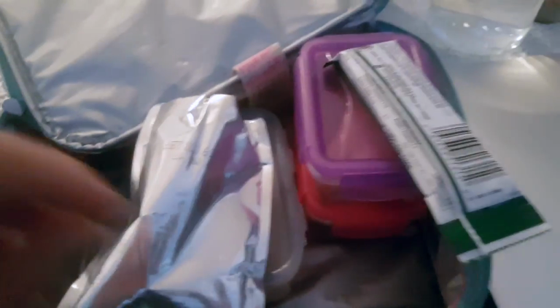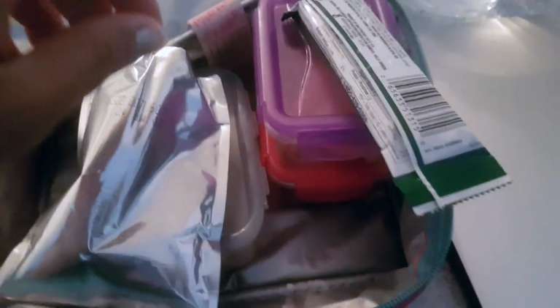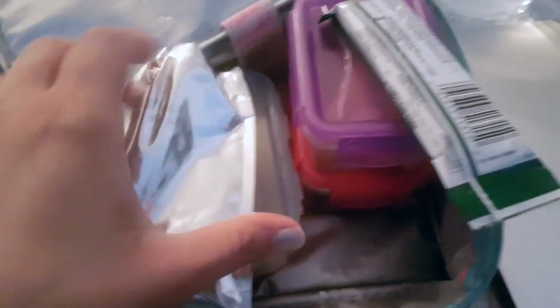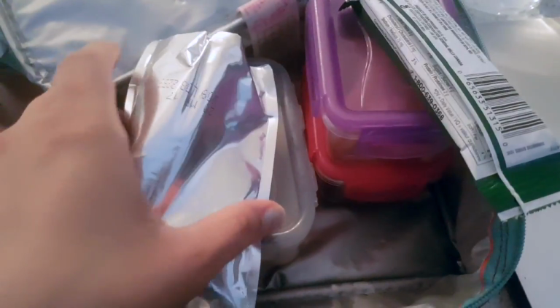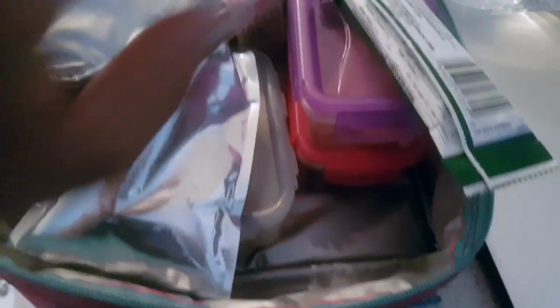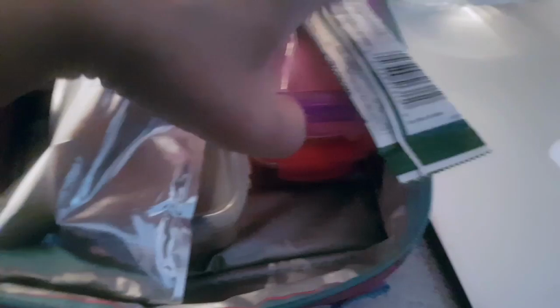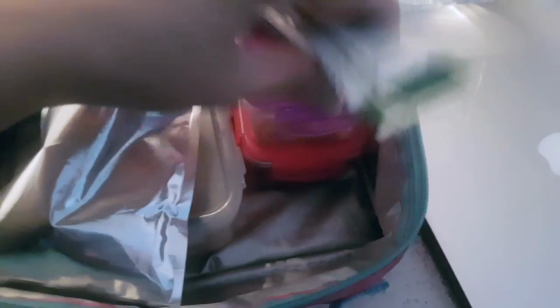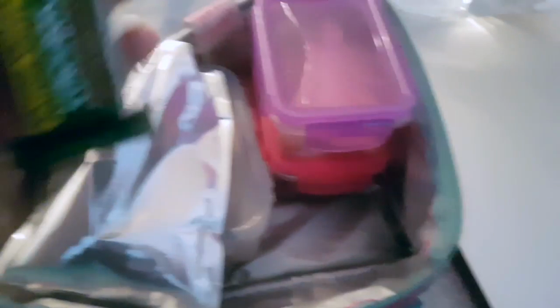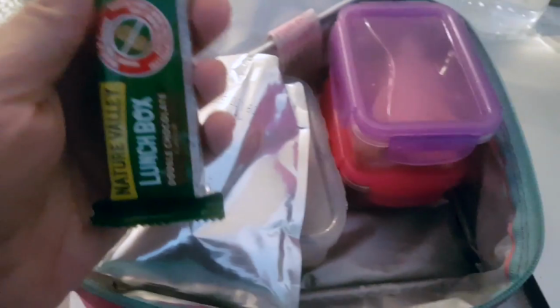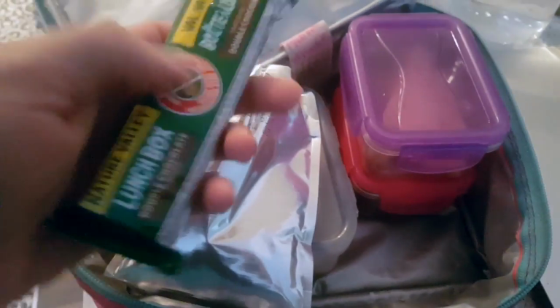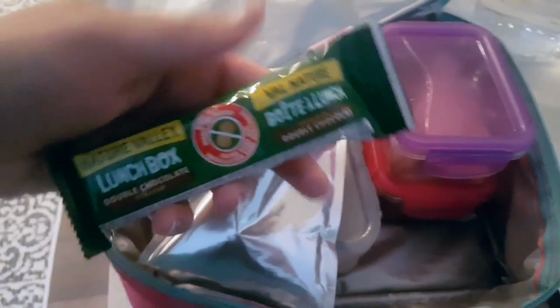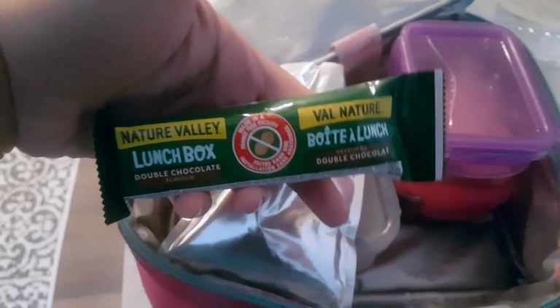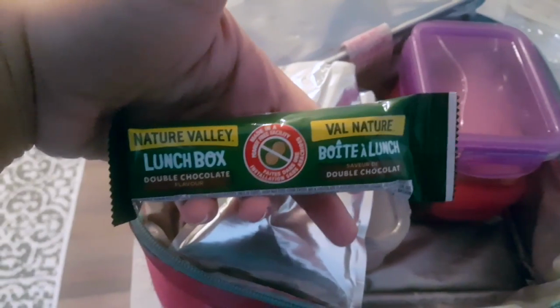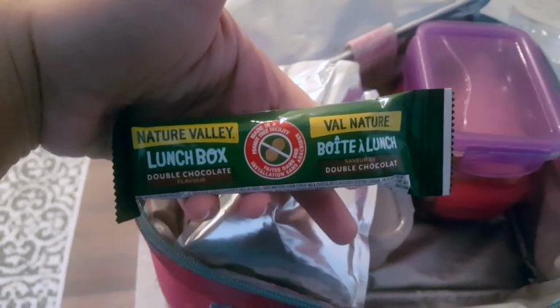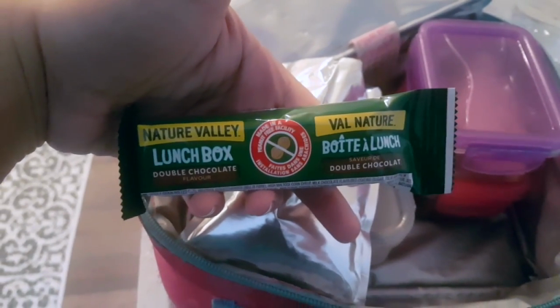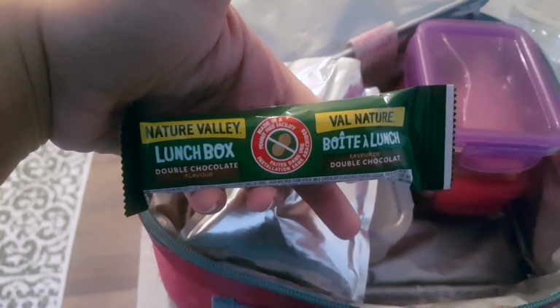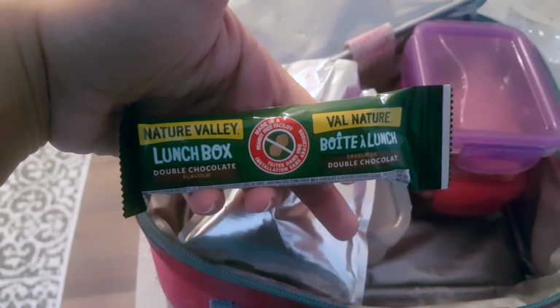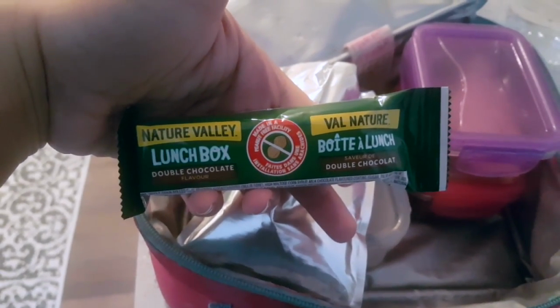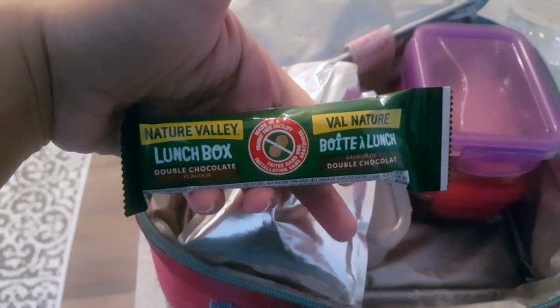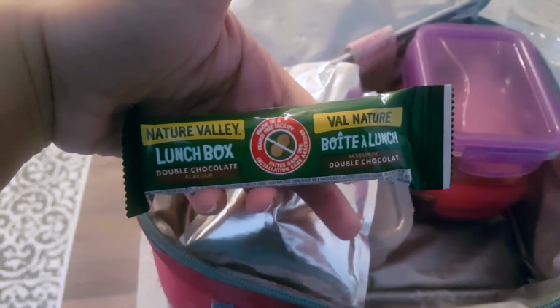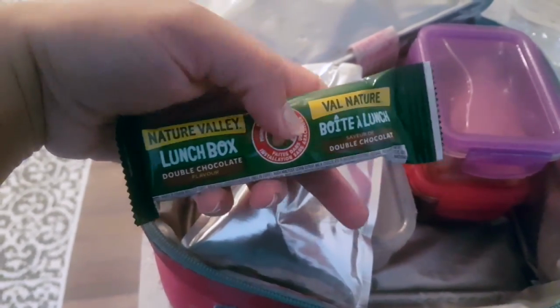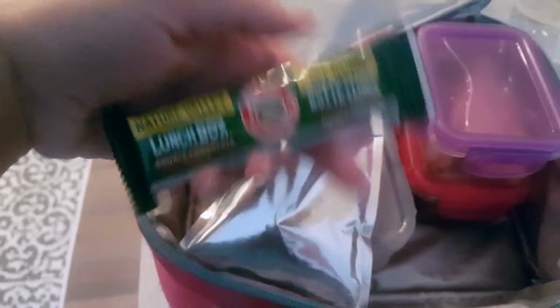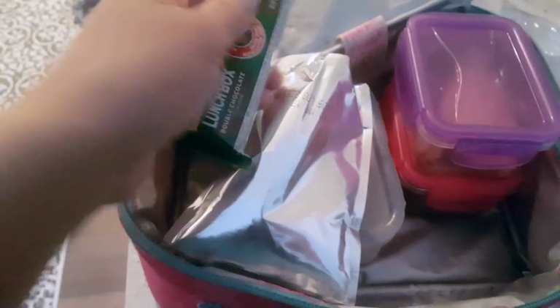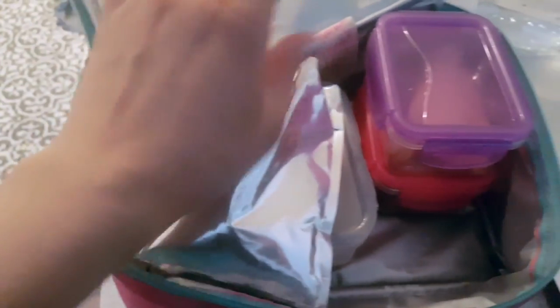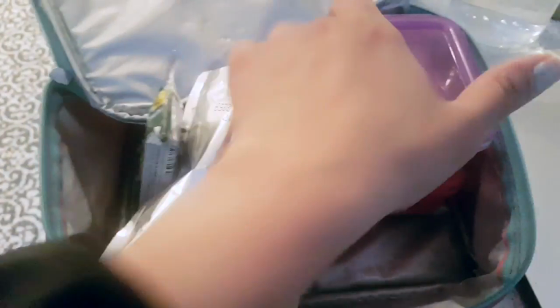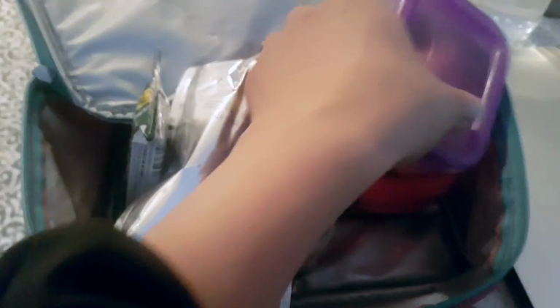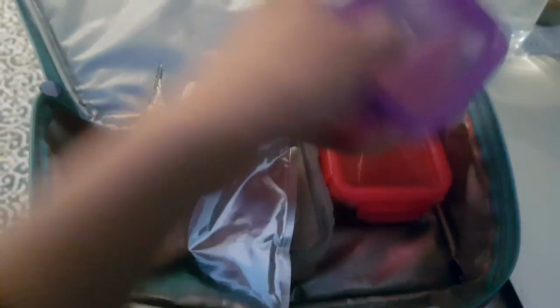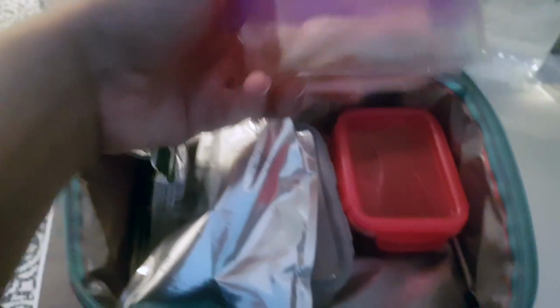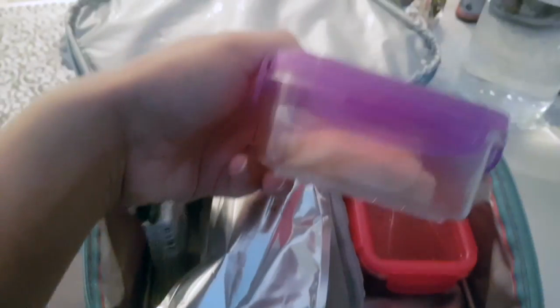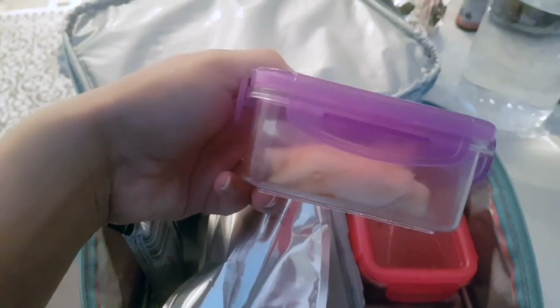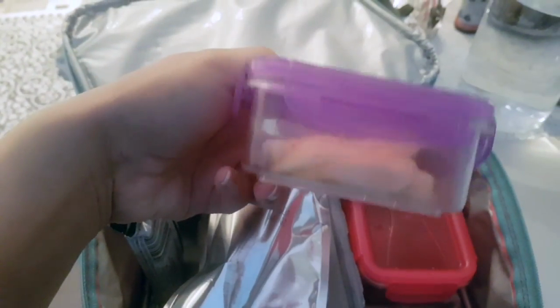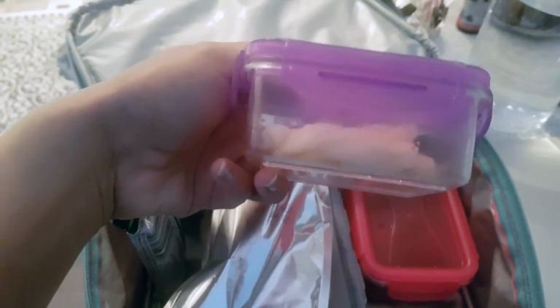Assalamu alaikum, hi everyone! I'm sharing today some lunchbox ideas with you and a recipe of stir-fried broccoli noodles.